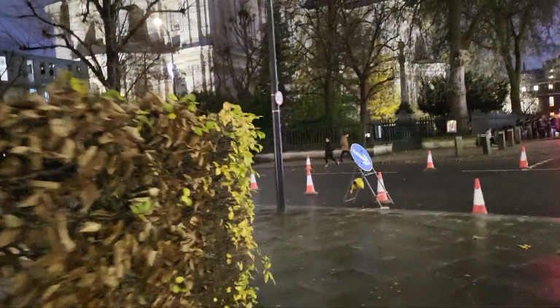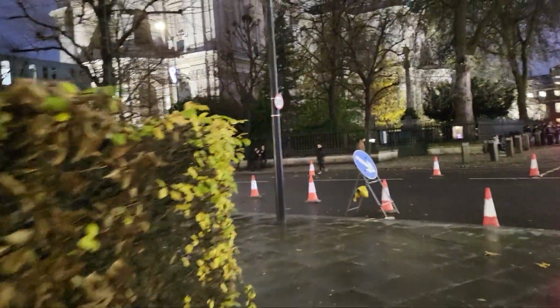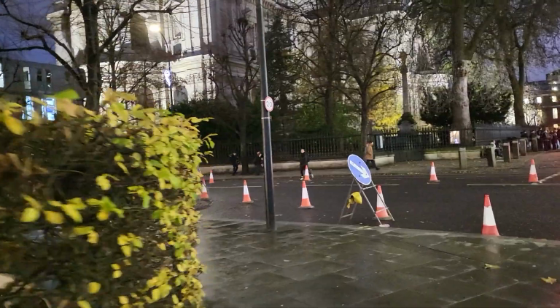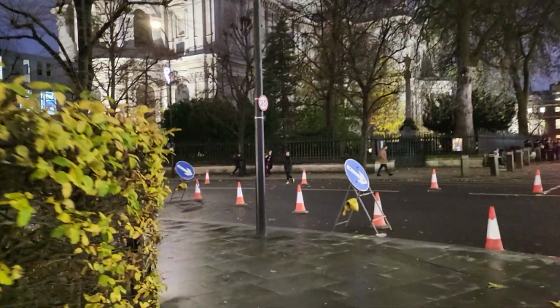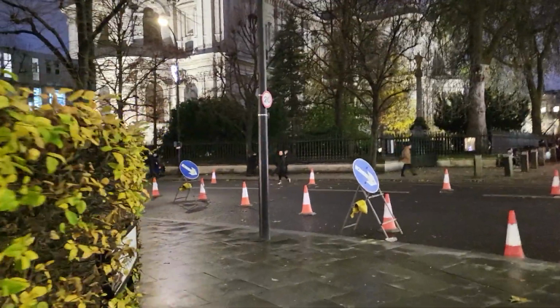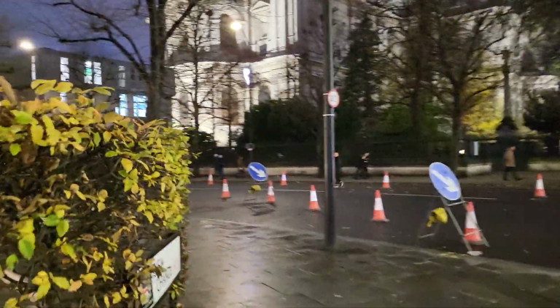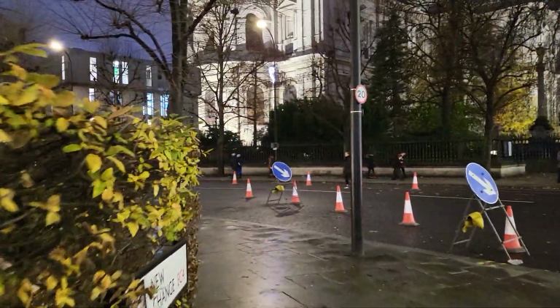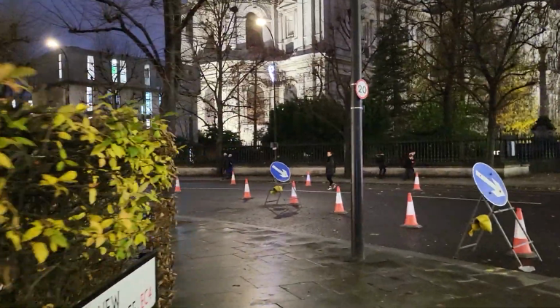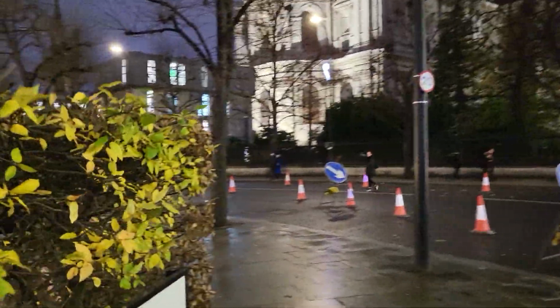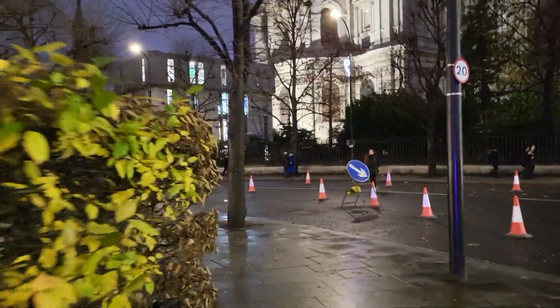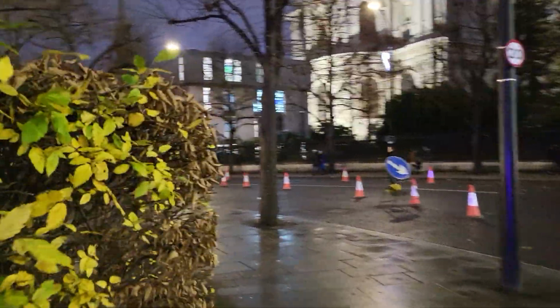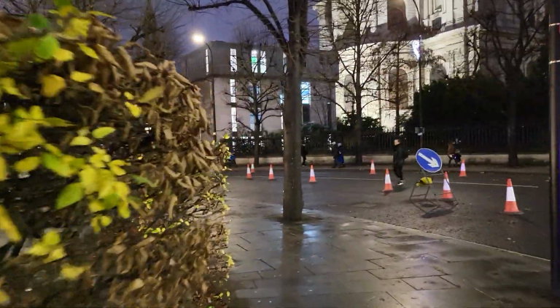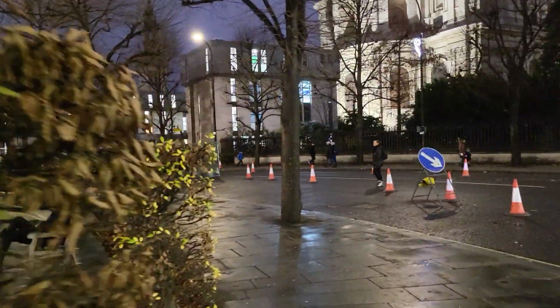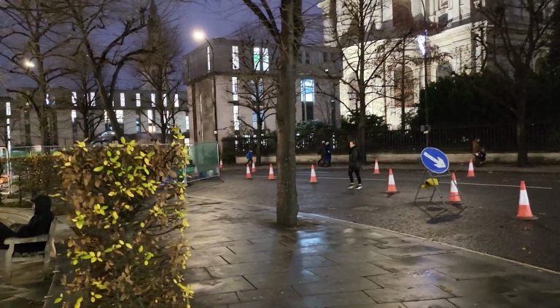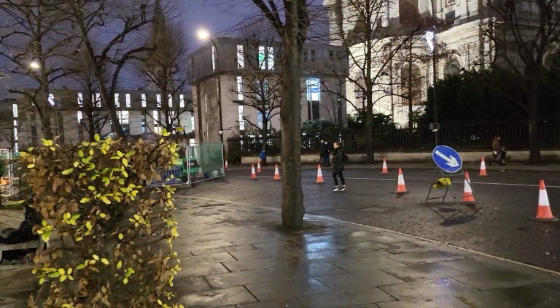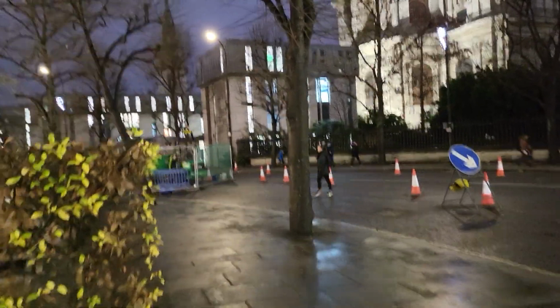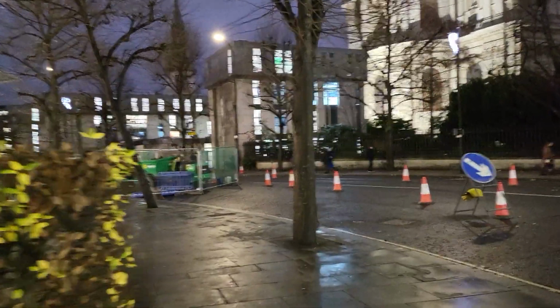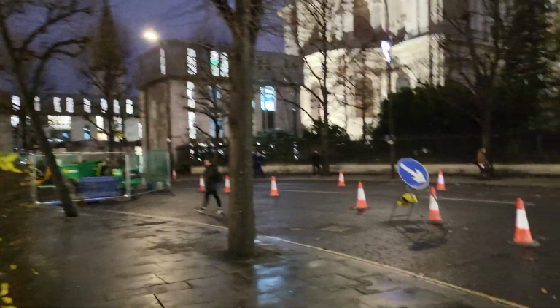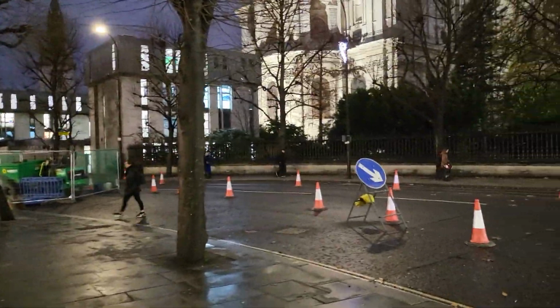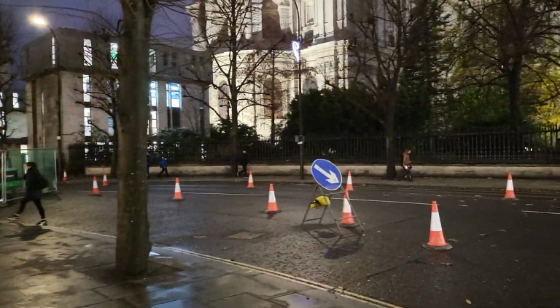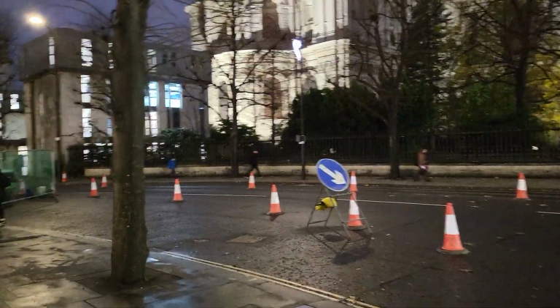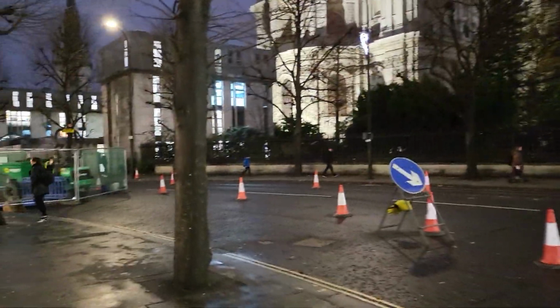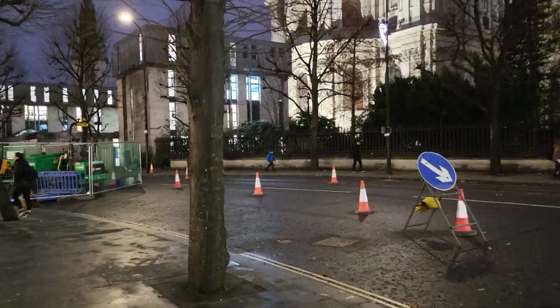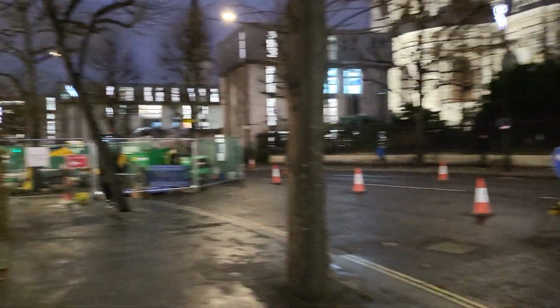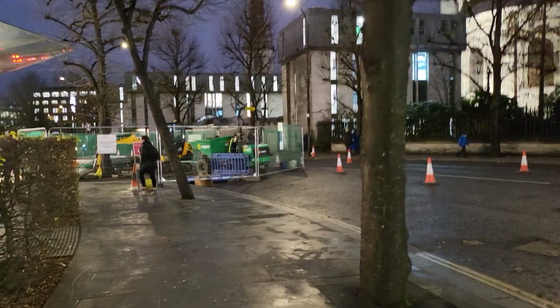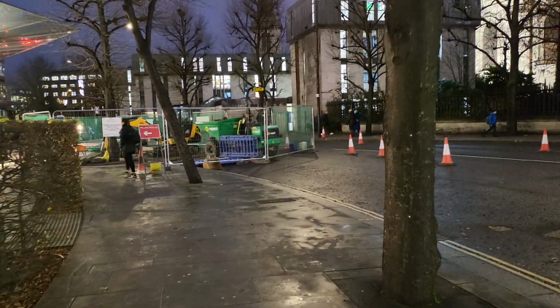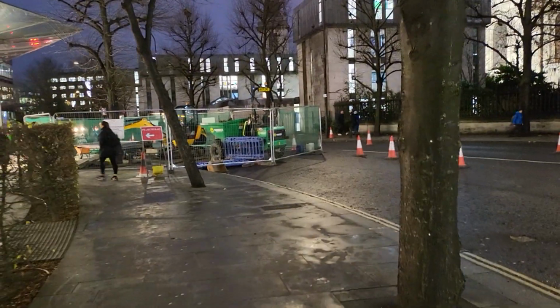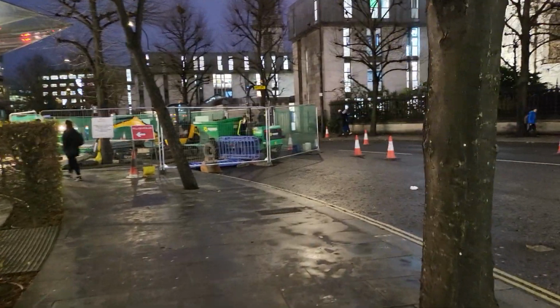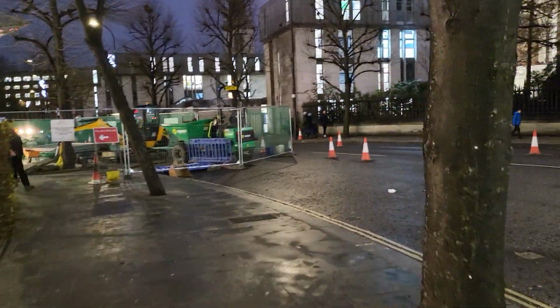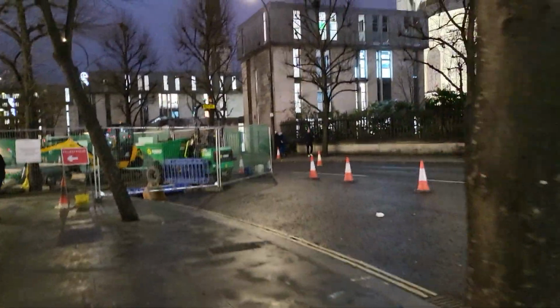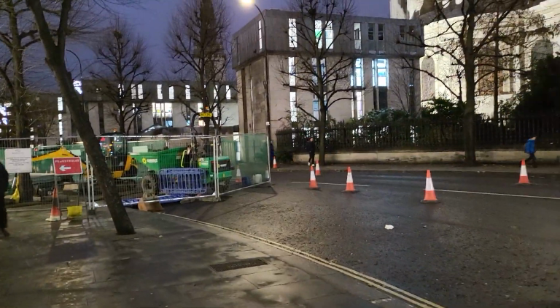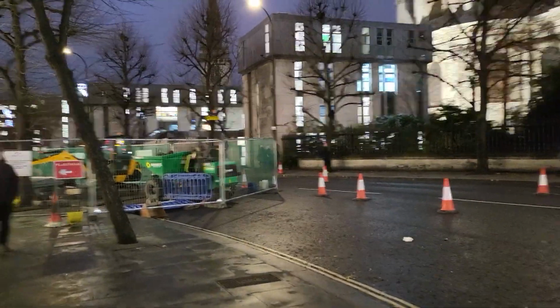It's 4:30 p.m. at the moment, but it looks like night. To be more correct, it's supposed to be almost 5 o'clock p.m.